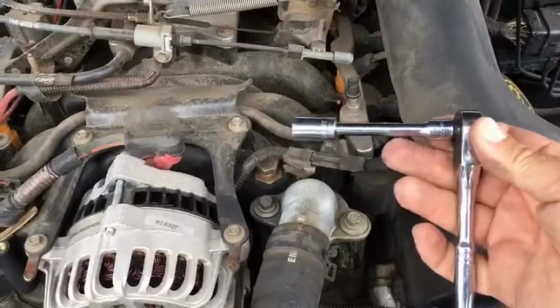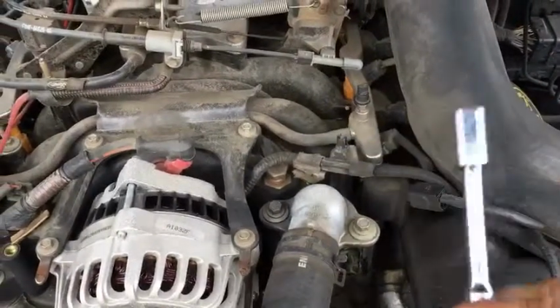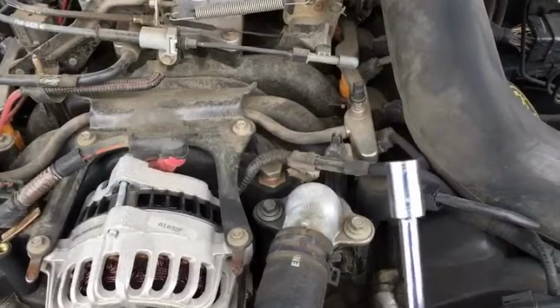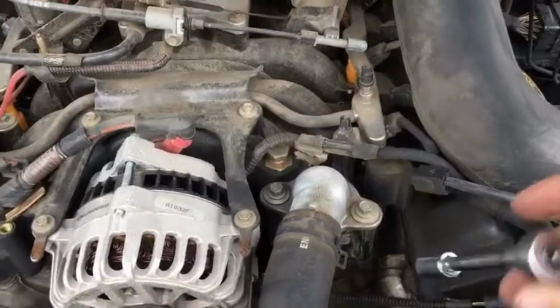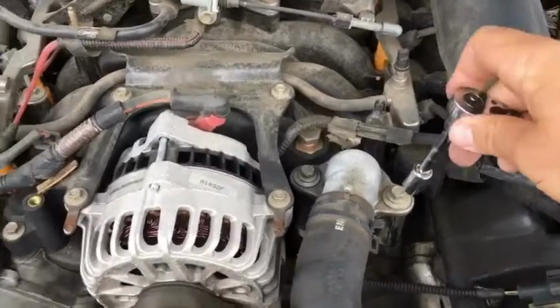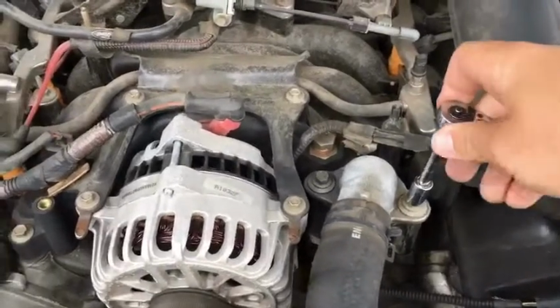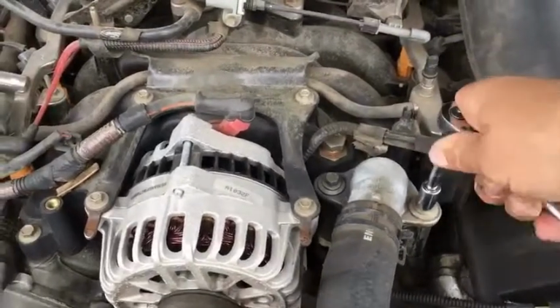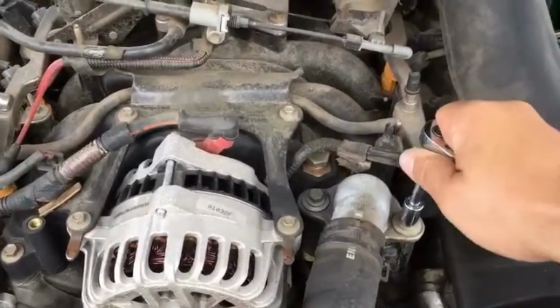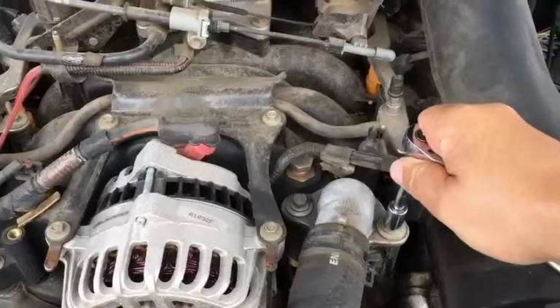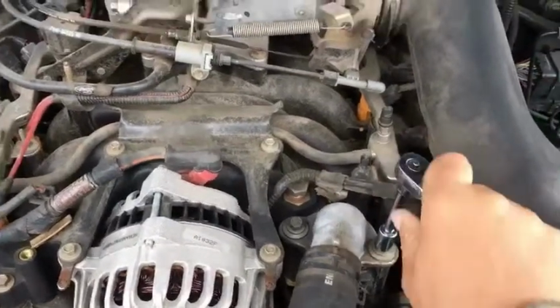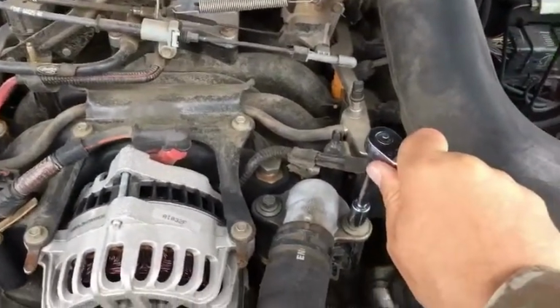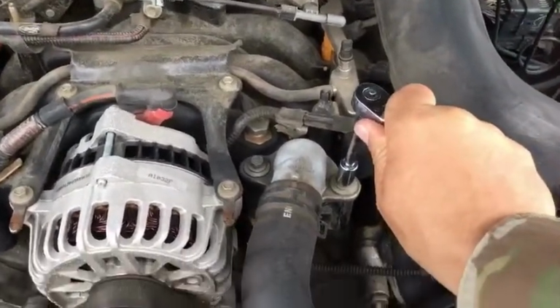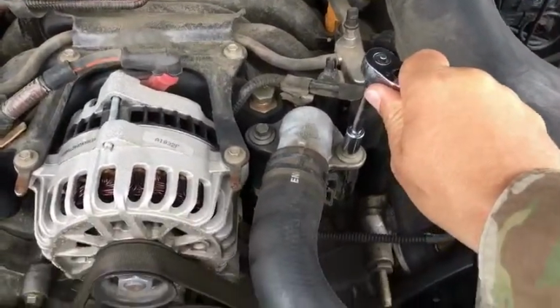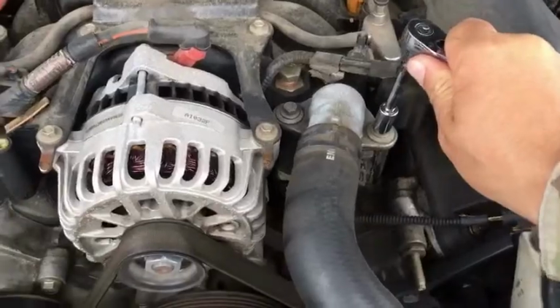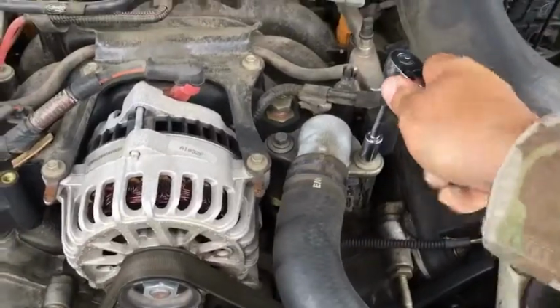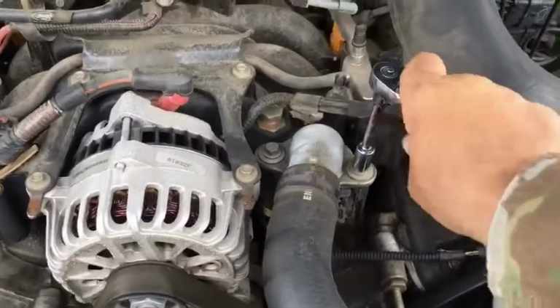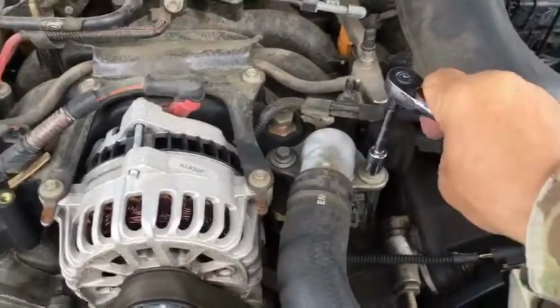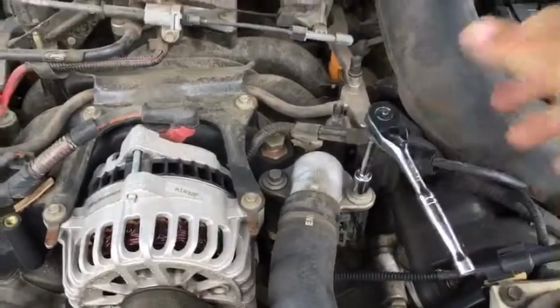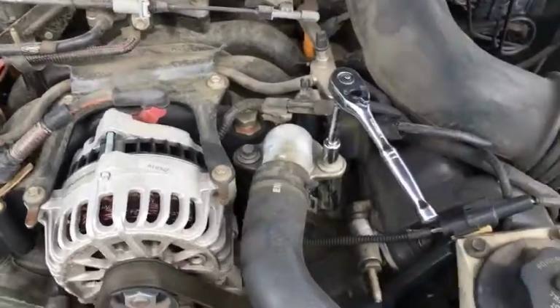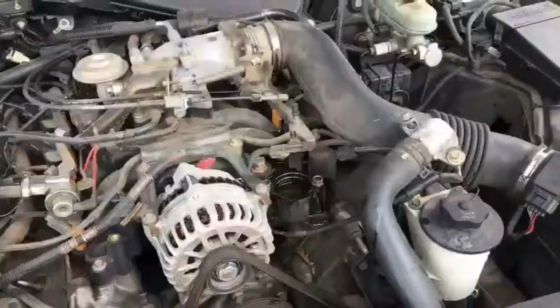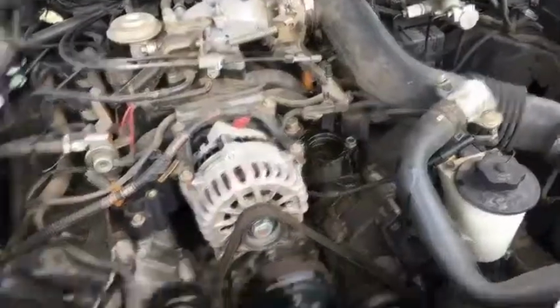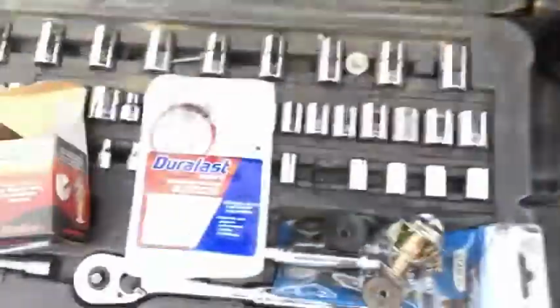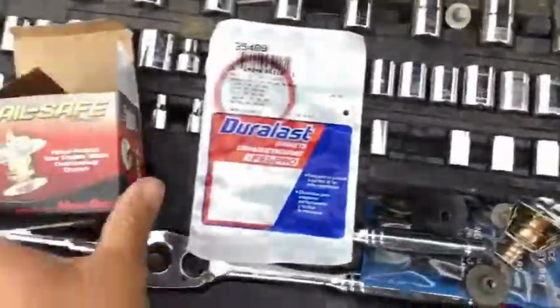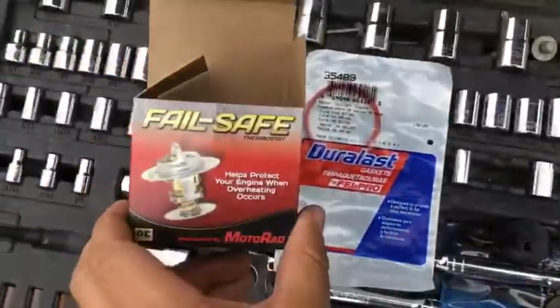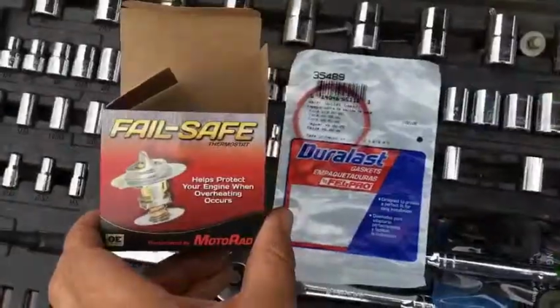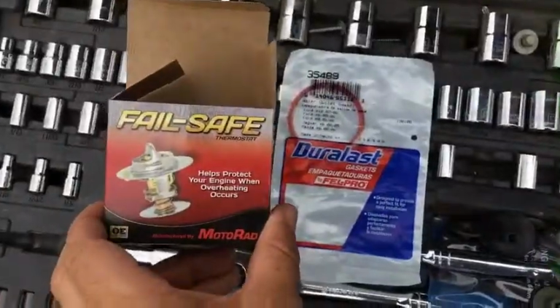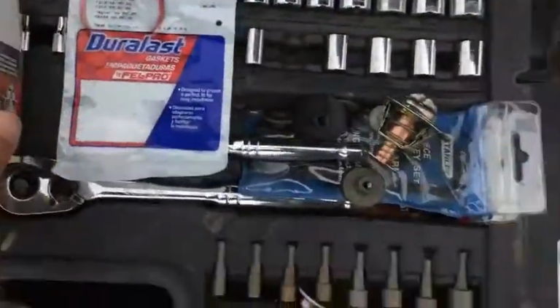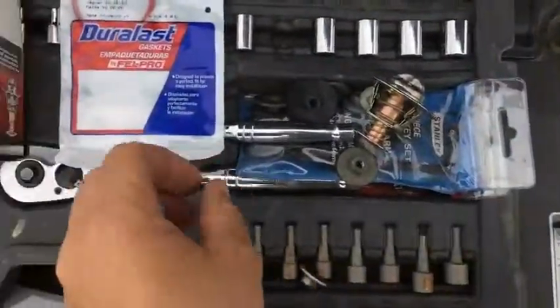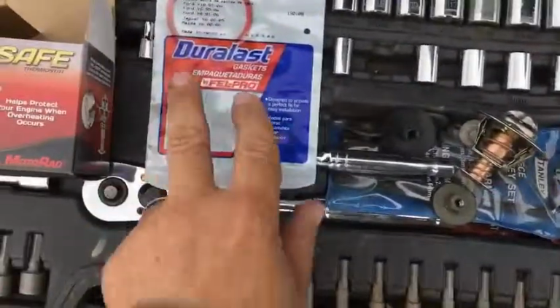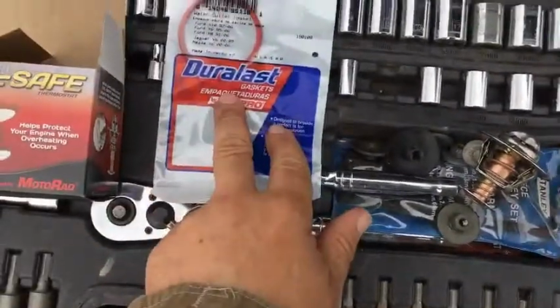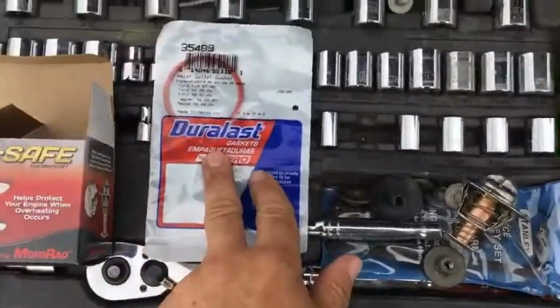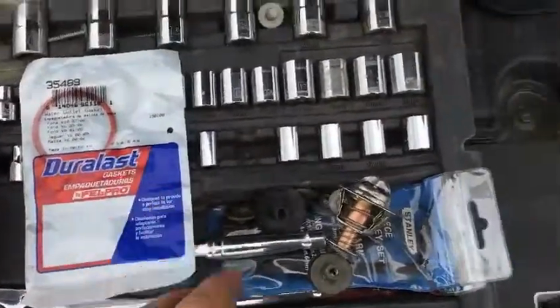Take the 10 millimeter socket and slowly bust the bolts loose. I'm using a Fail-Safe thermostat as well as a Duralast gasket.